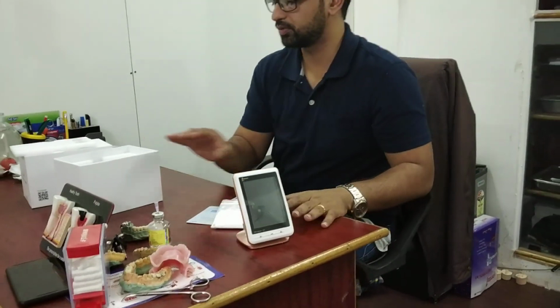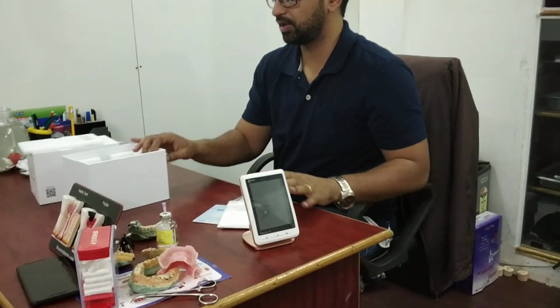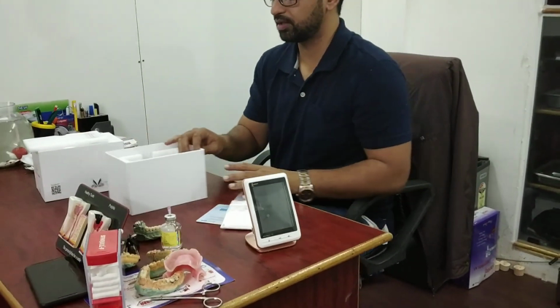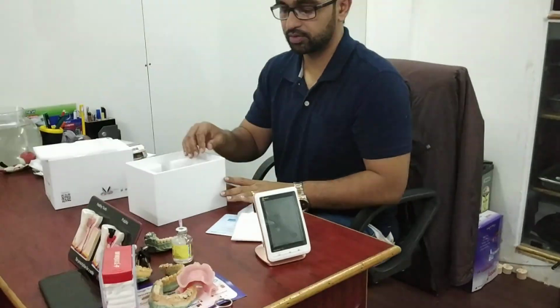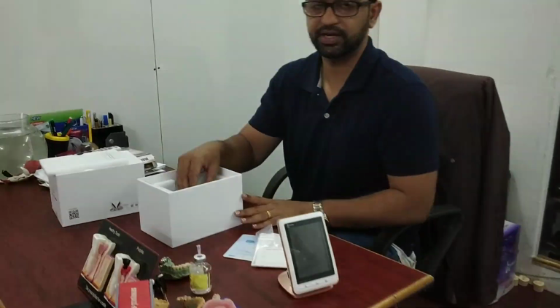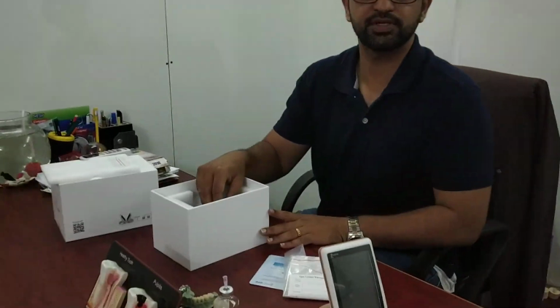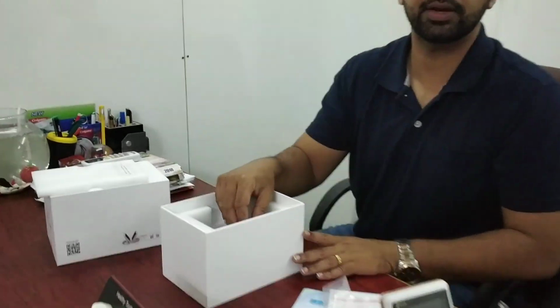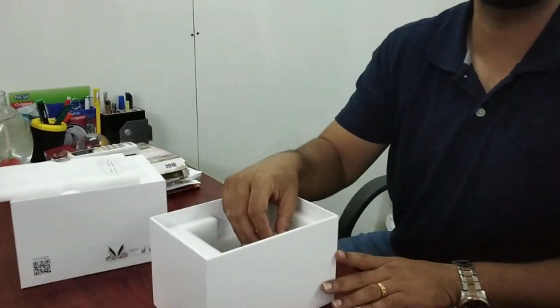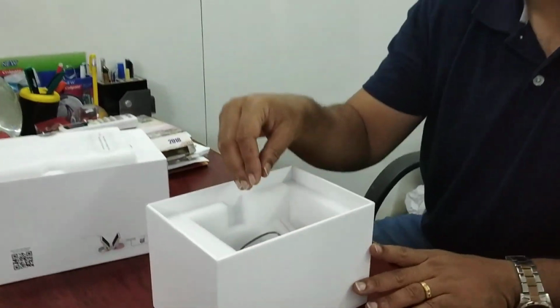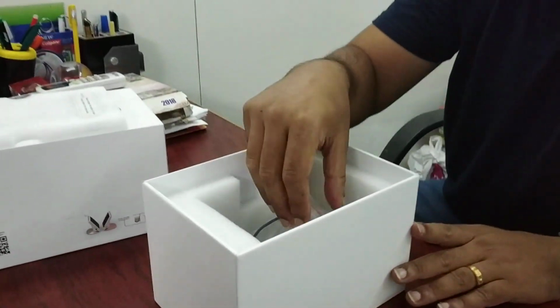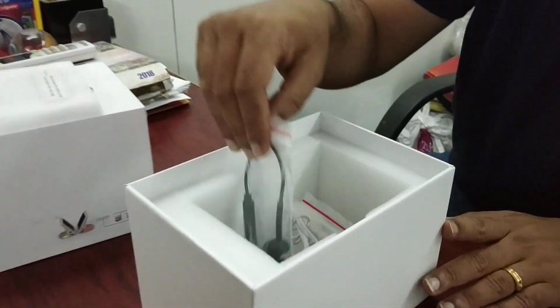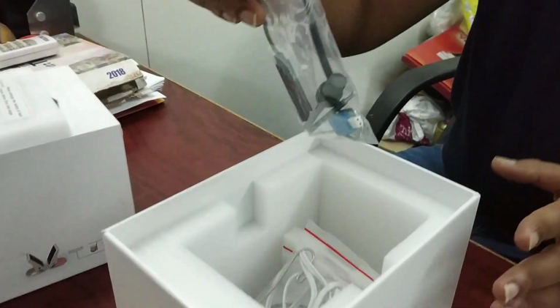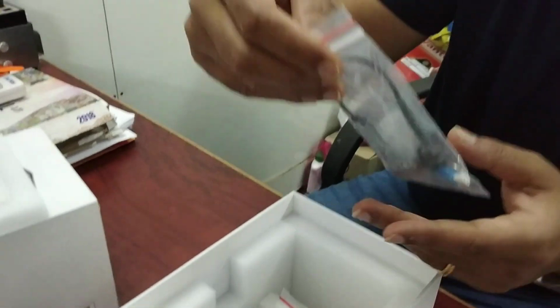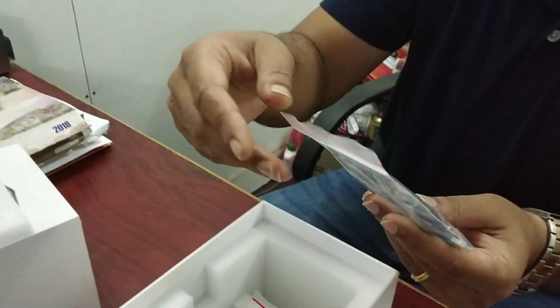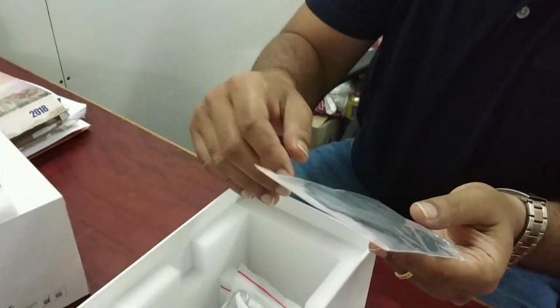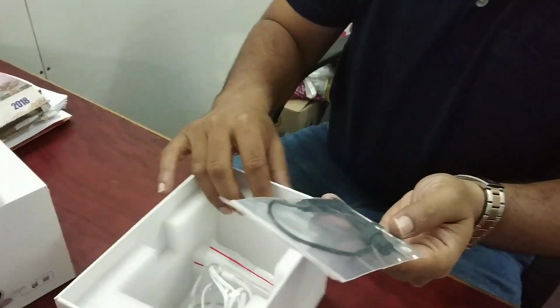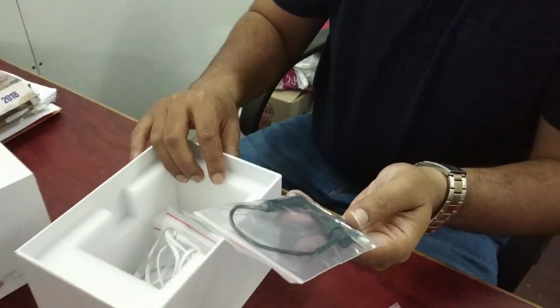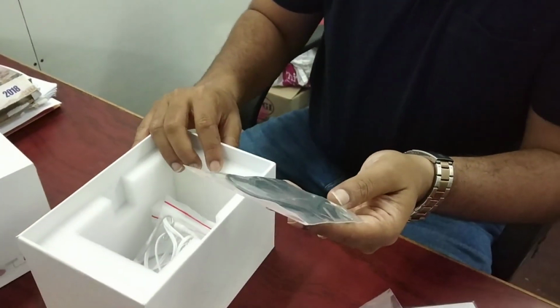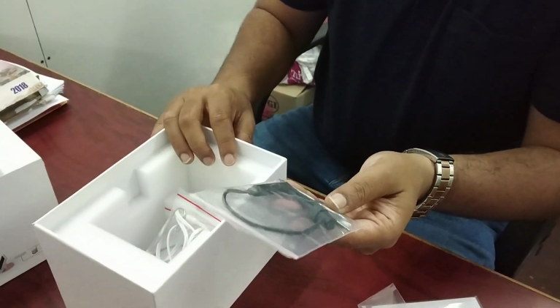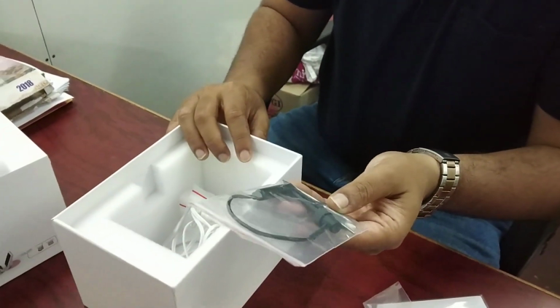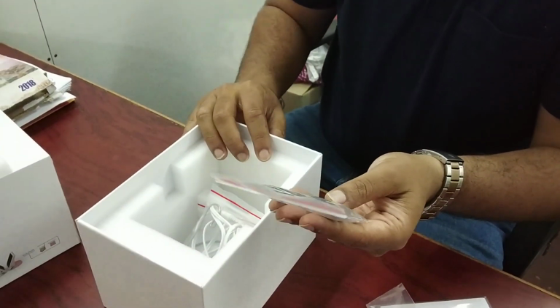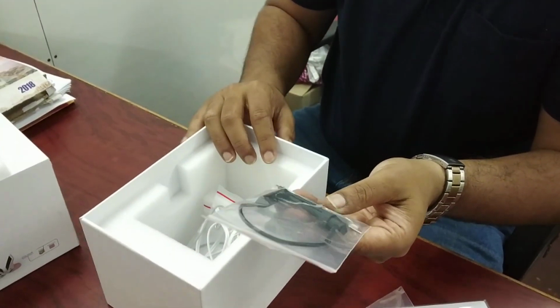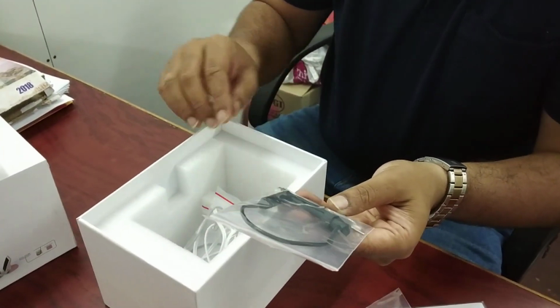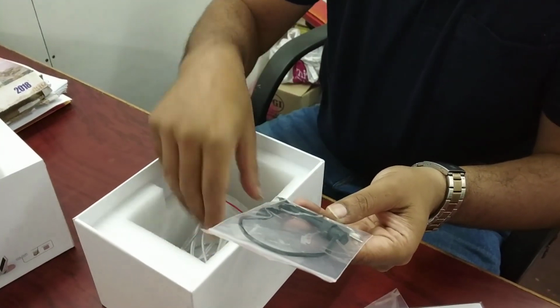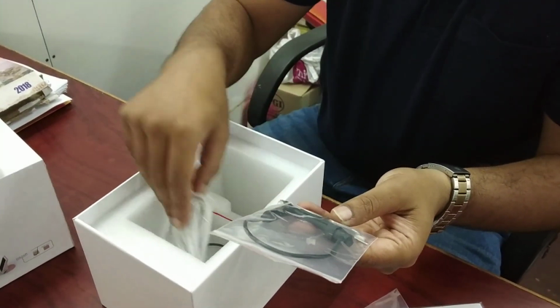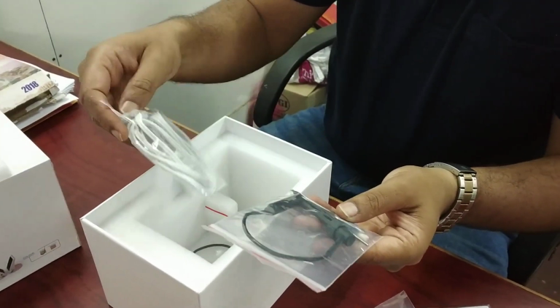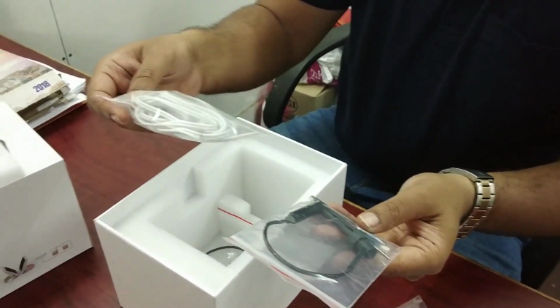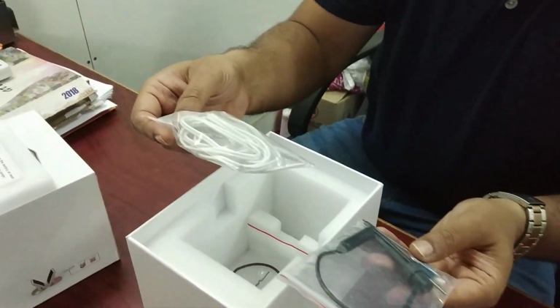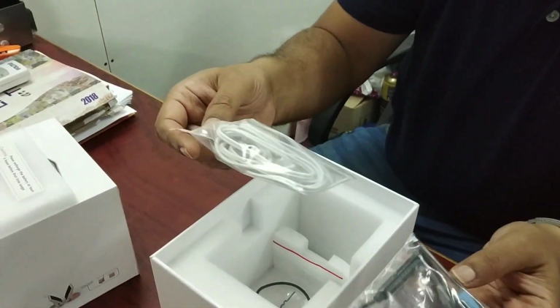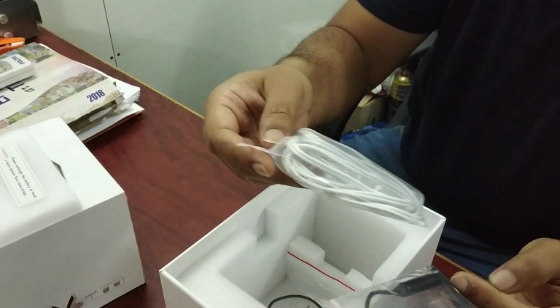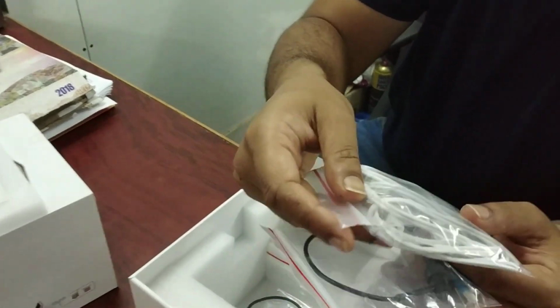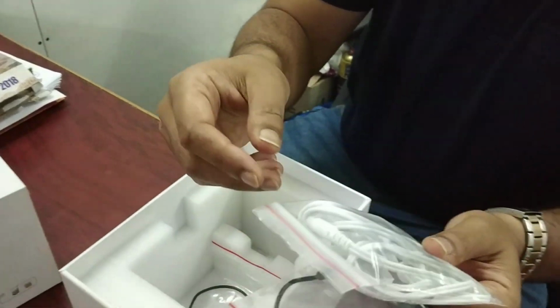I will show you what attachments are inside. This is an attachment which has a cable and cords, and this is the cord which you can use in the oral cavity.